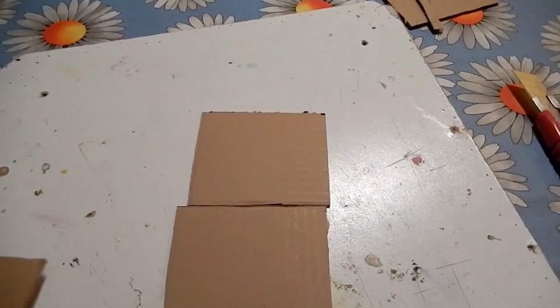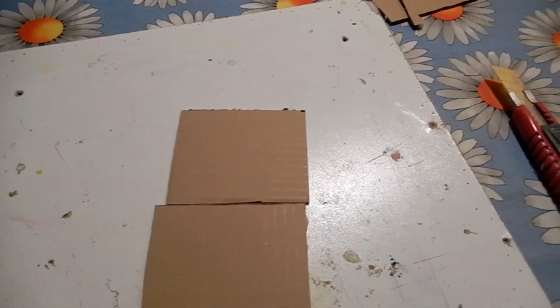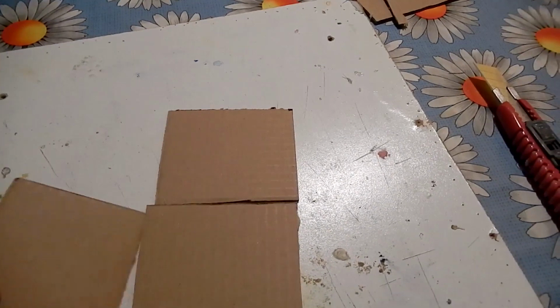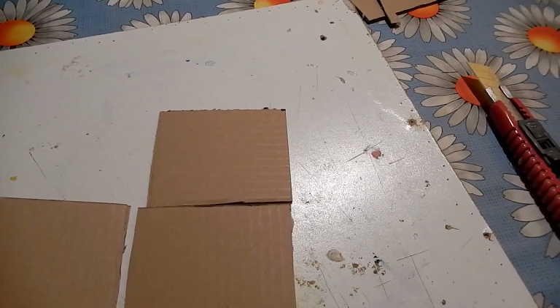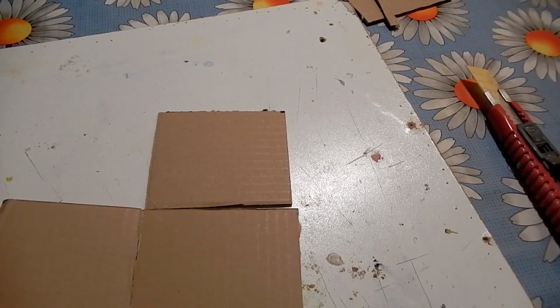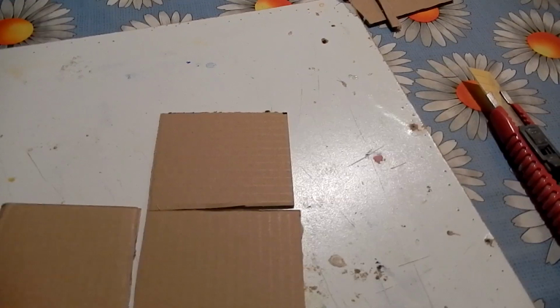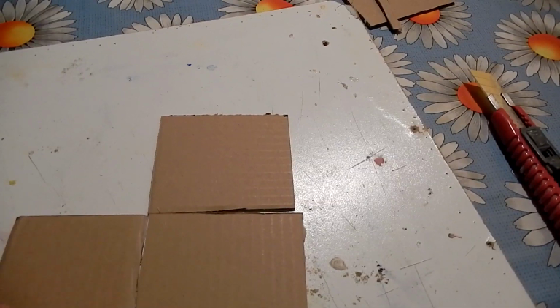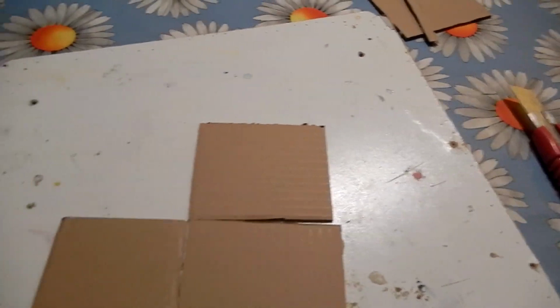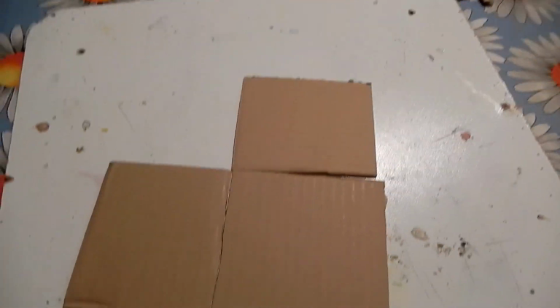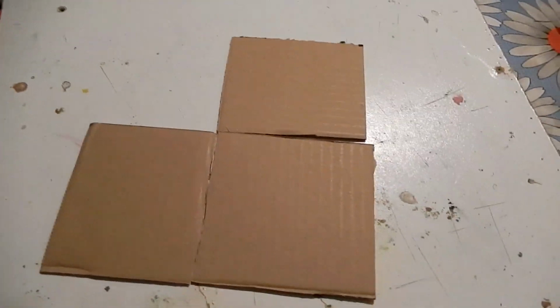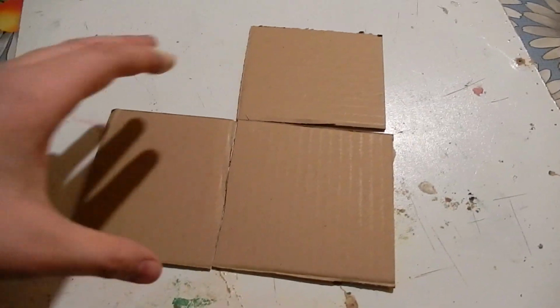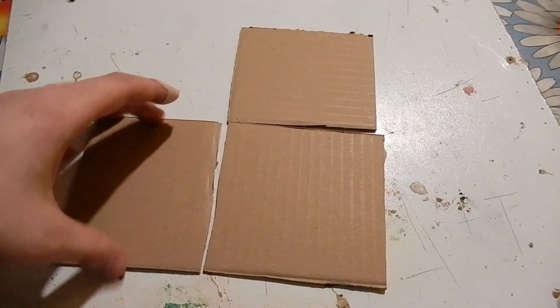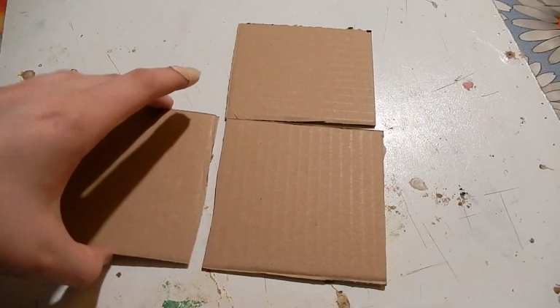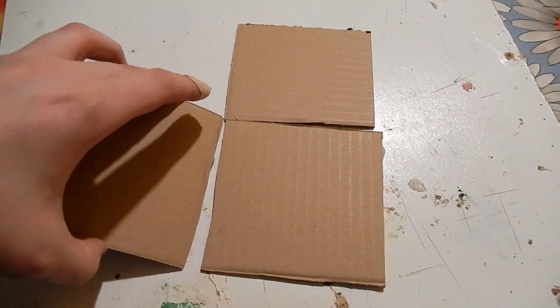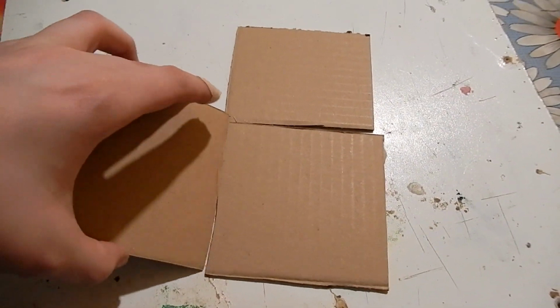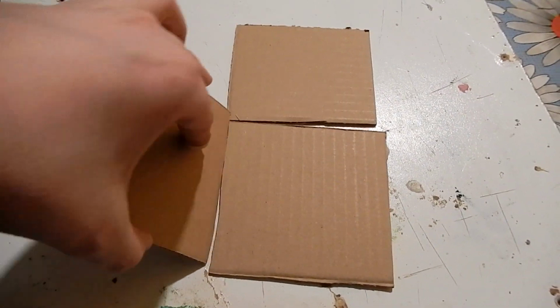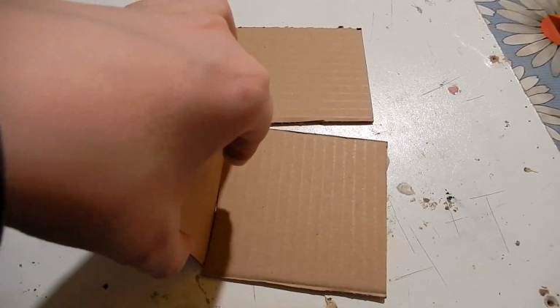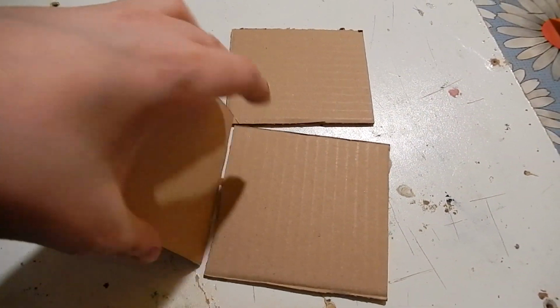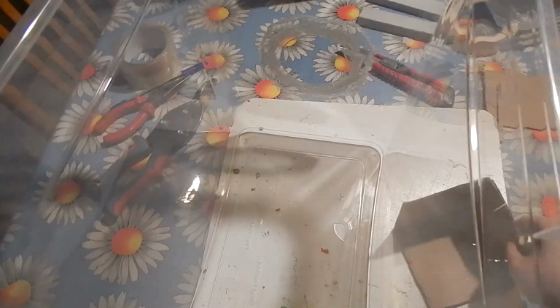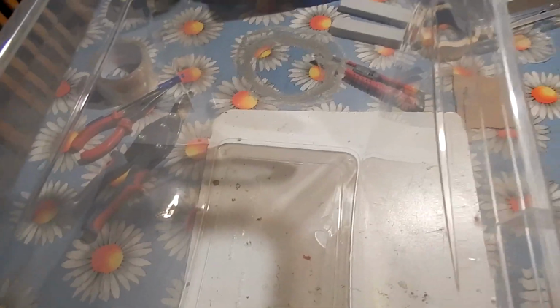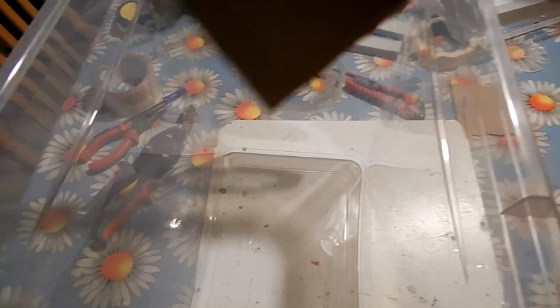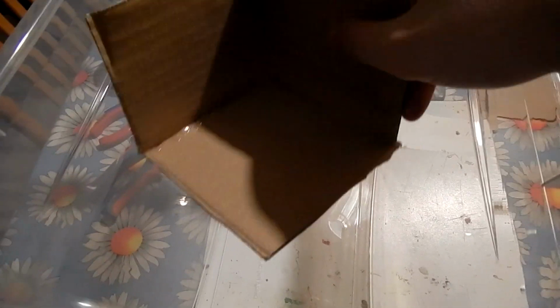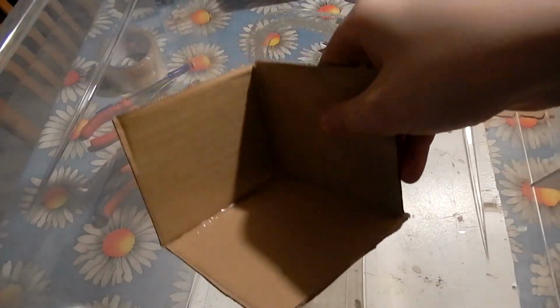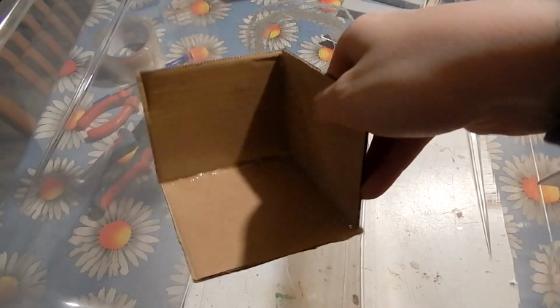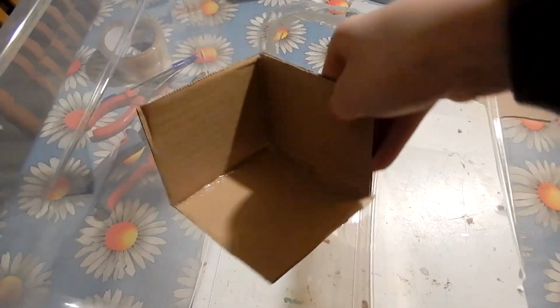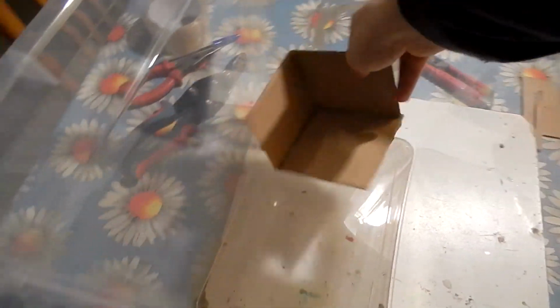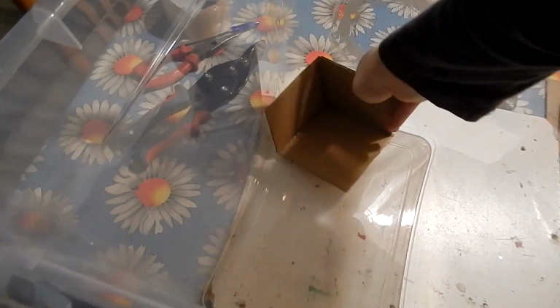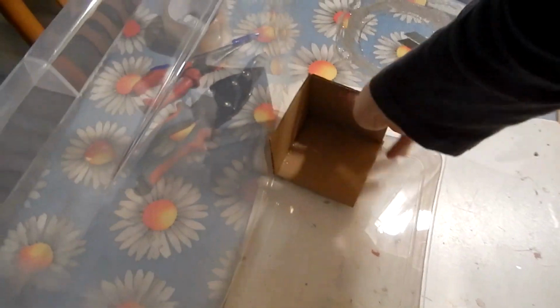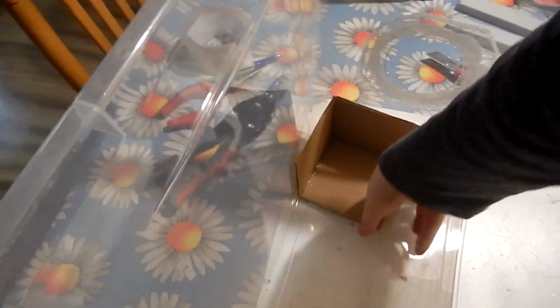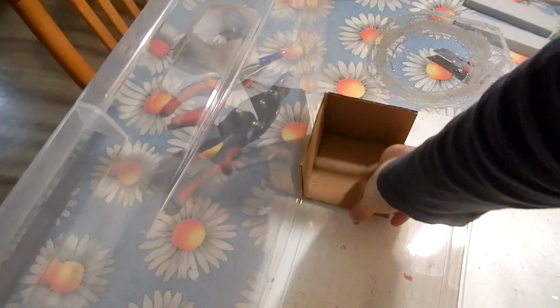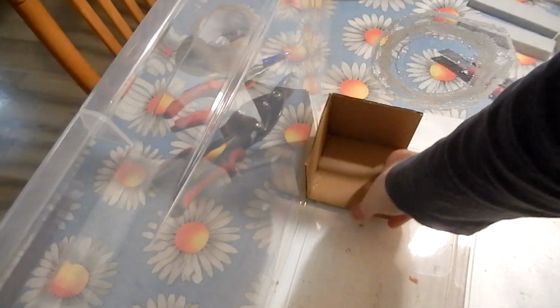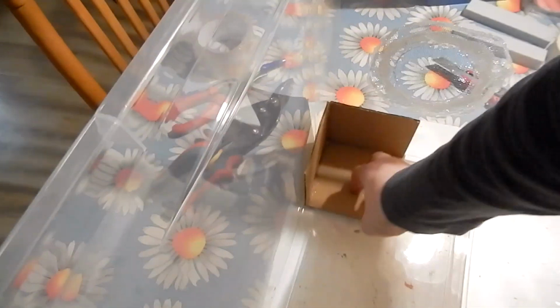Now for the nest part. I will use these three pieces of cardboard and glue them together. I will put it in this corner of the enclosure. The queen should make a nest there.